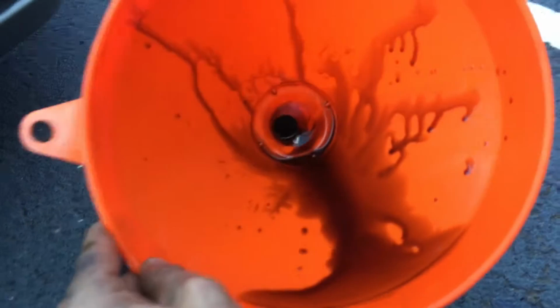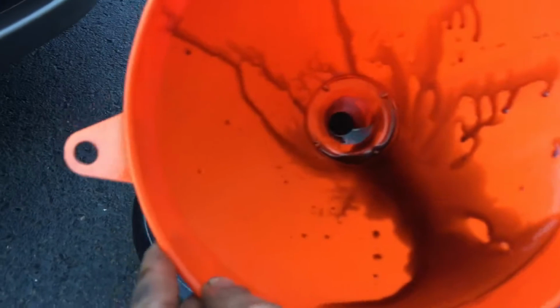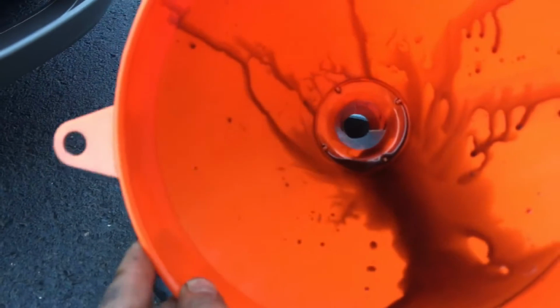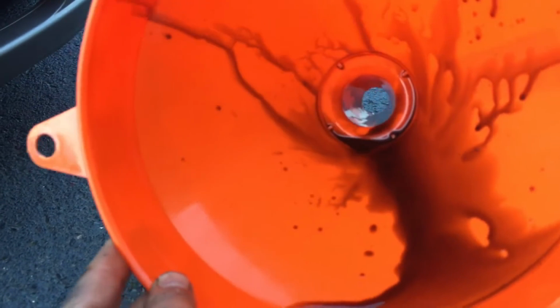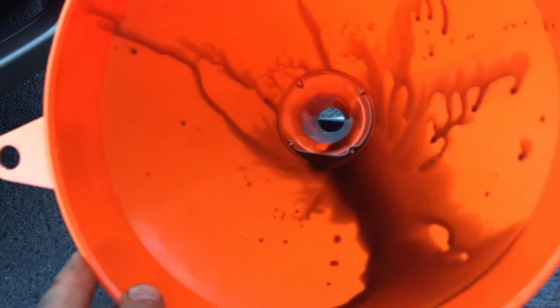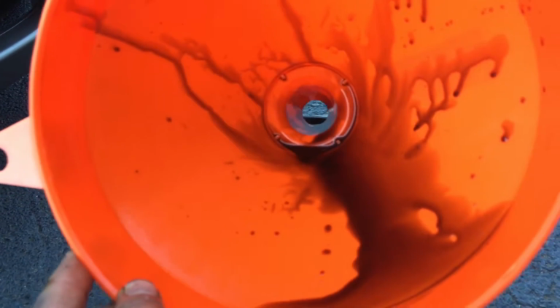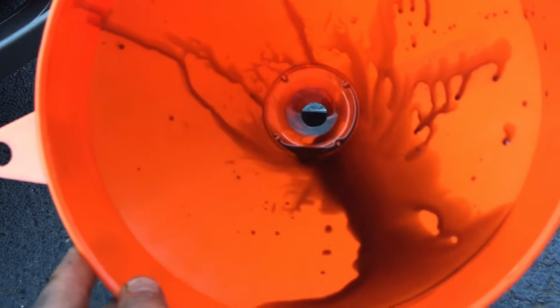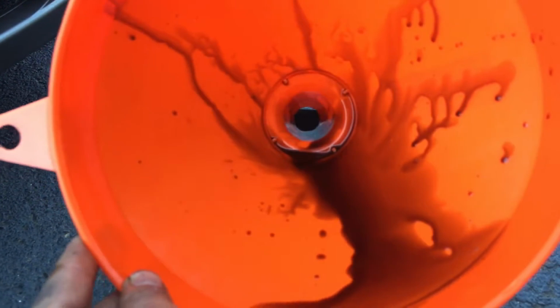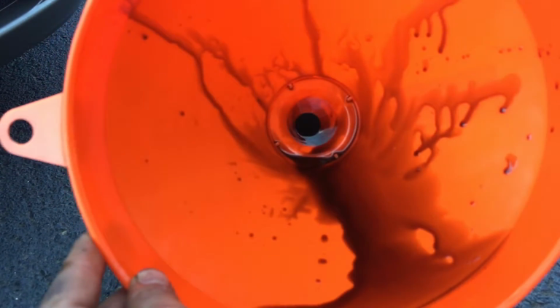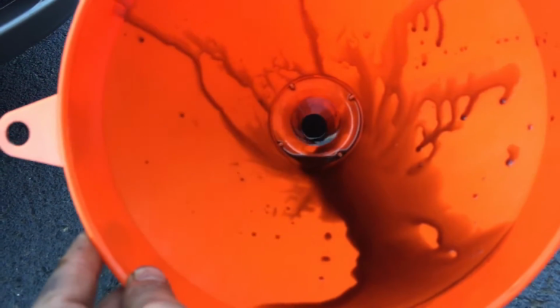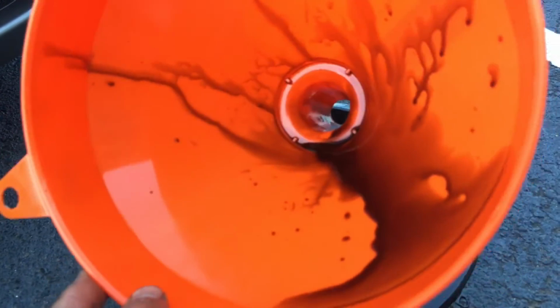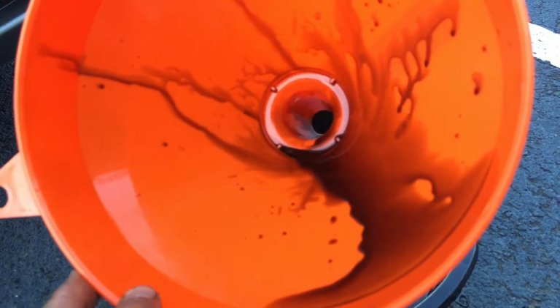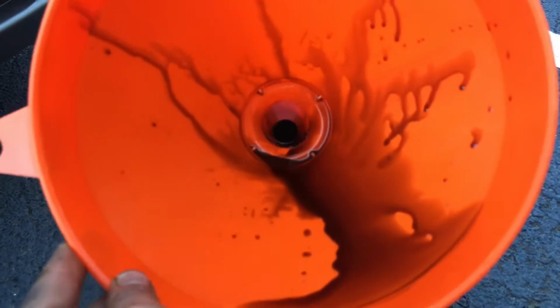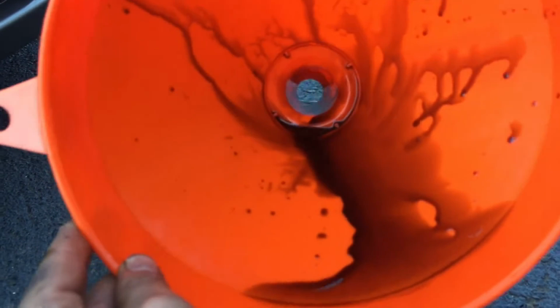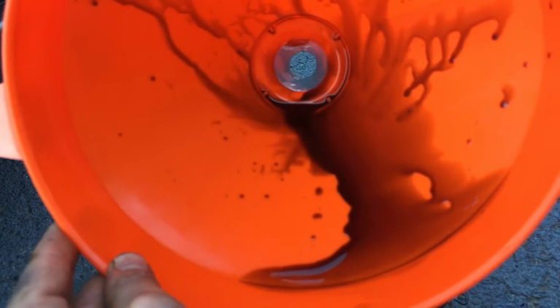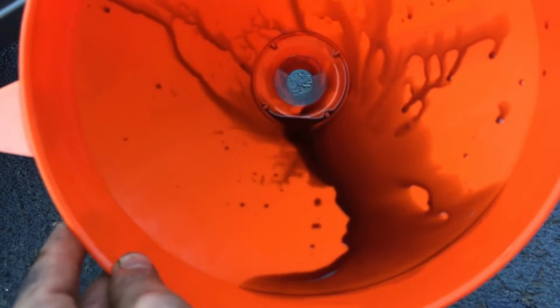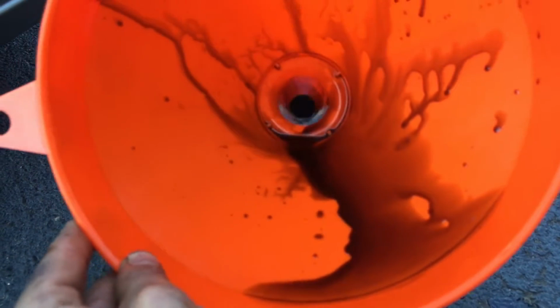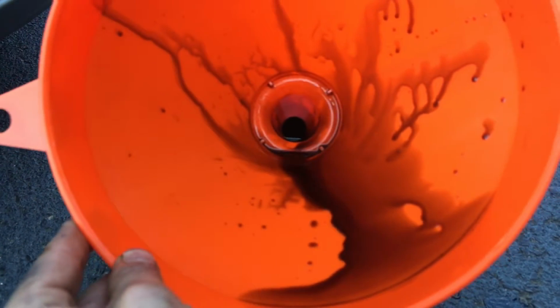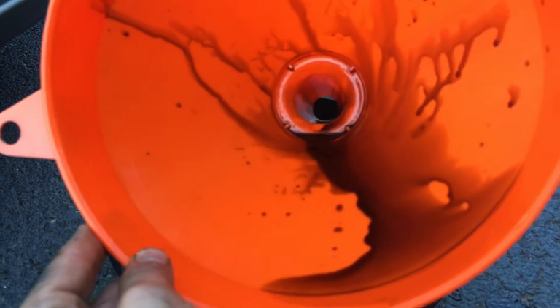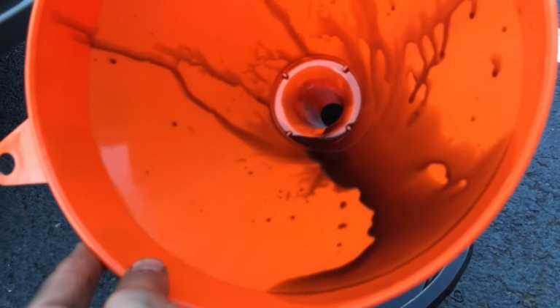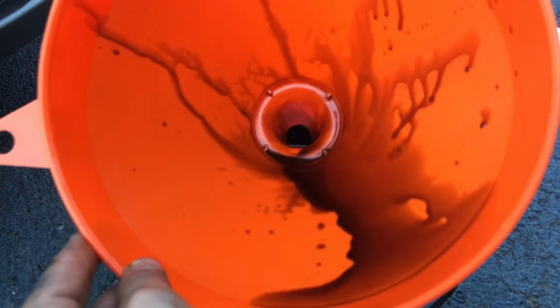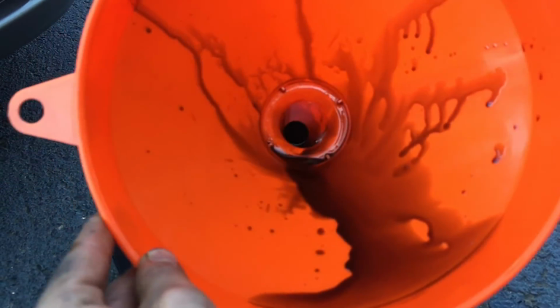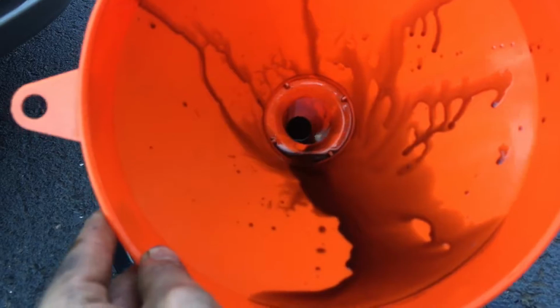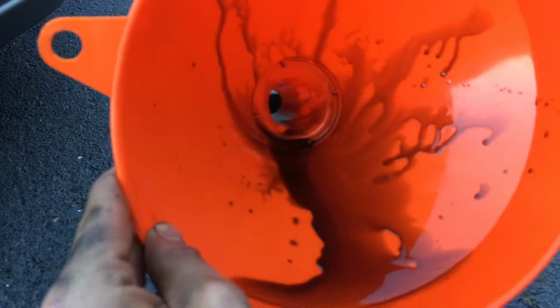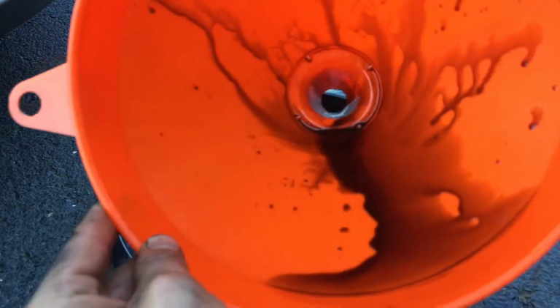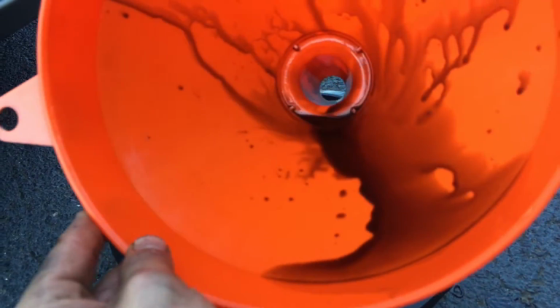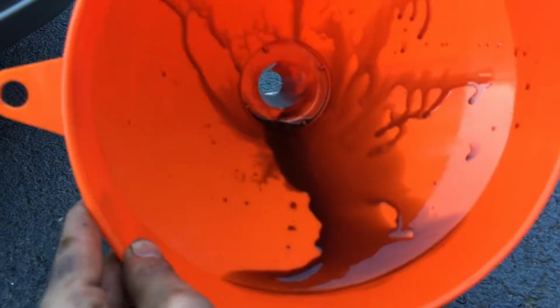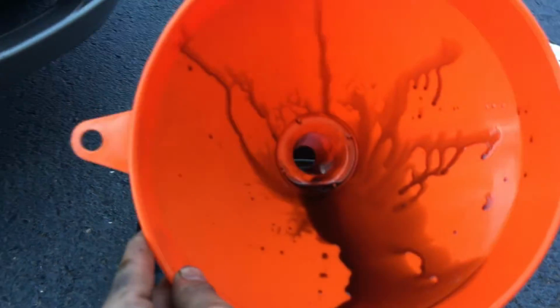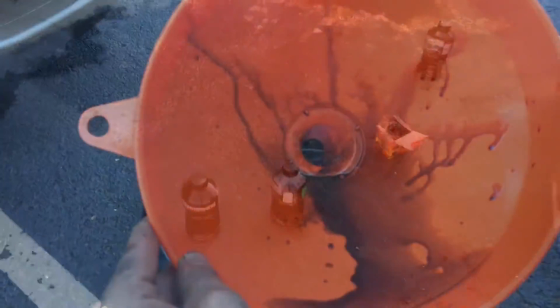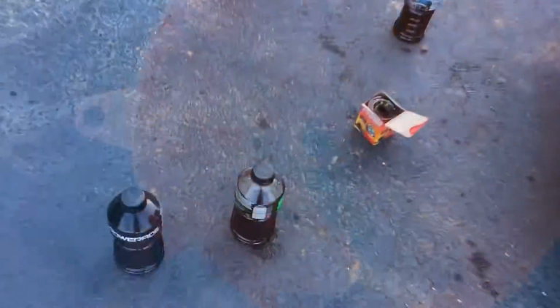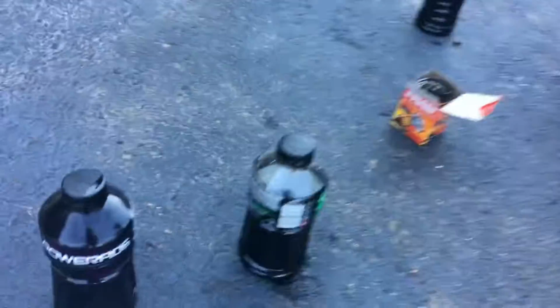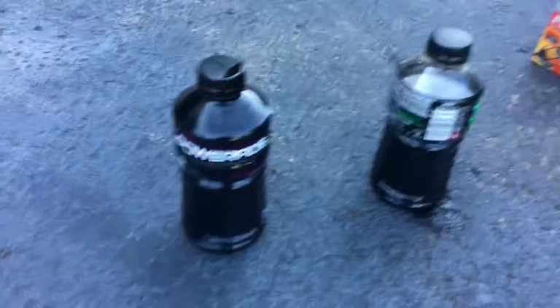The importance of changing your oil every 3,000 miles — do not listen to what anybody tells you otherwise. This is what's really going on. Look at that, it's moving so slowly. Don't let anybody tell you to change your oil every 5,000 to 10,000 miles. This is fully synthetic Valvoline — at 3,000 miles. Just change it every 3,000 miles.